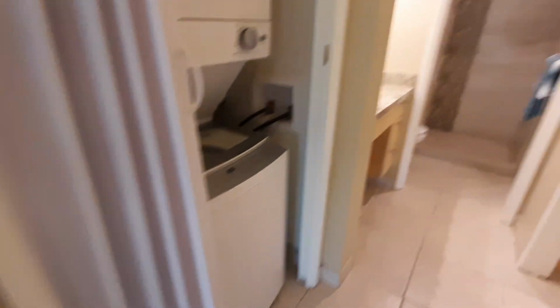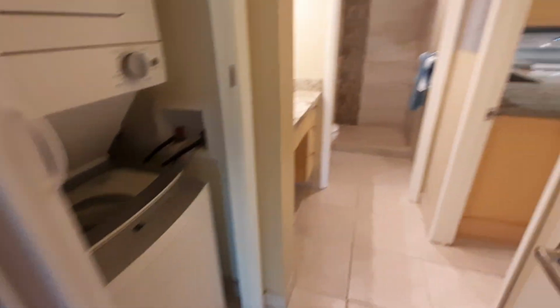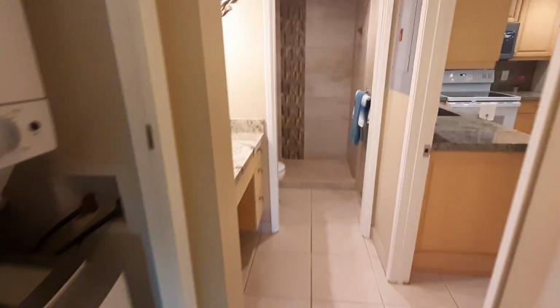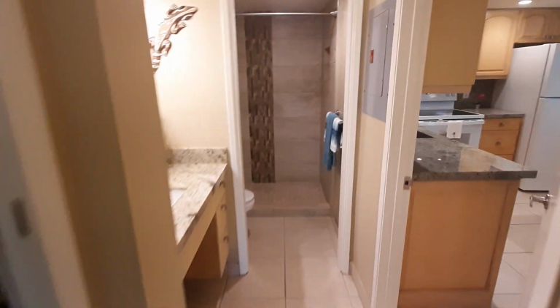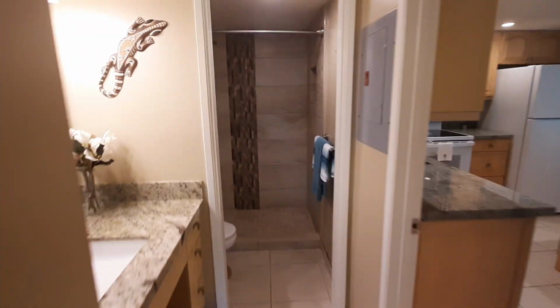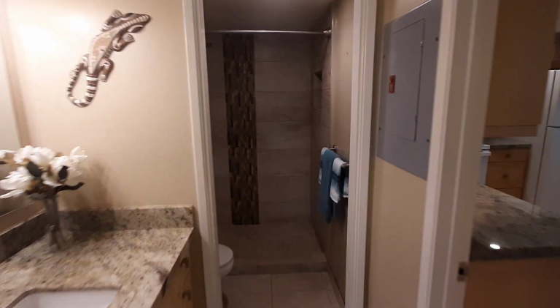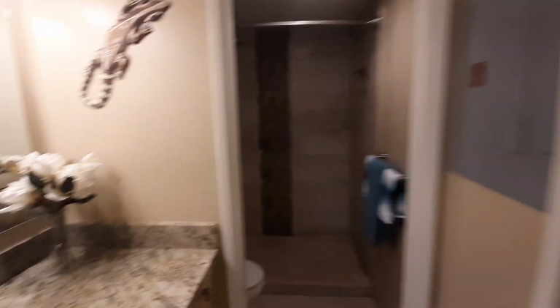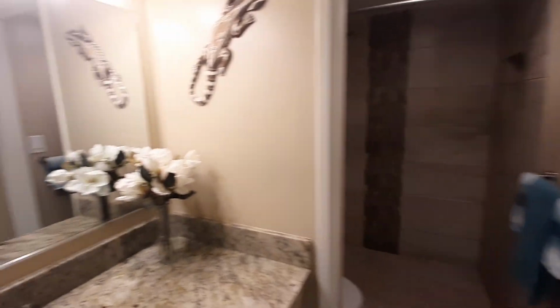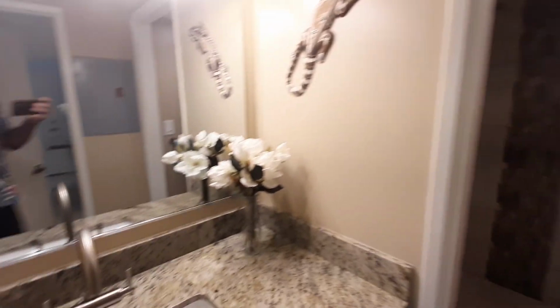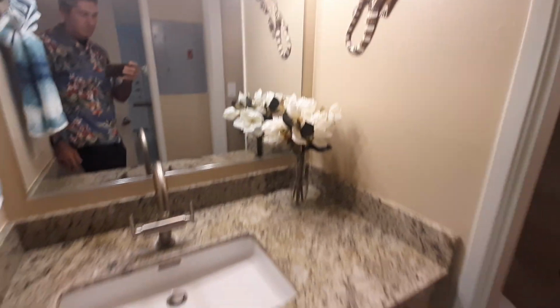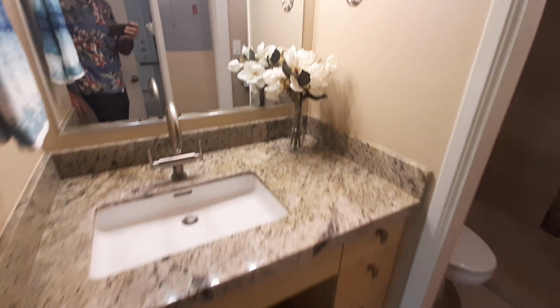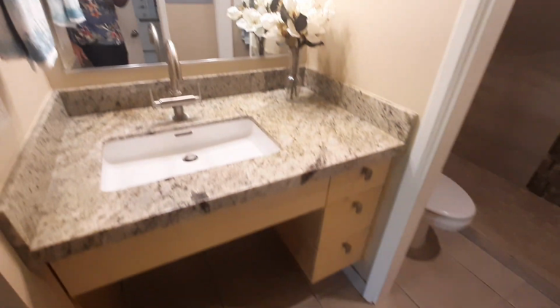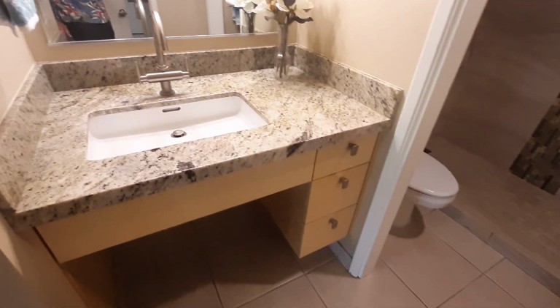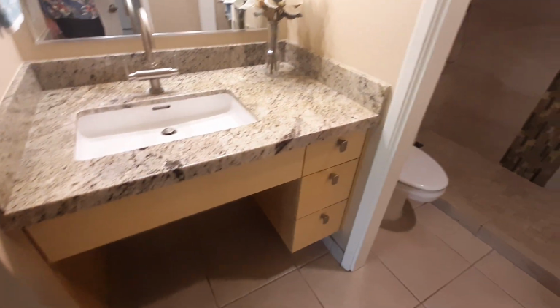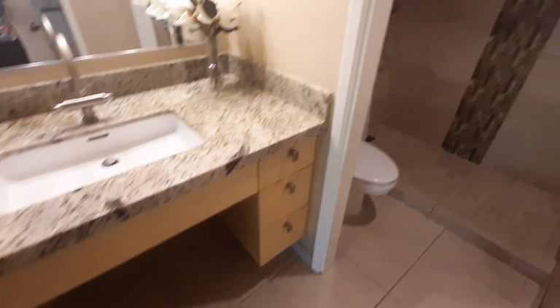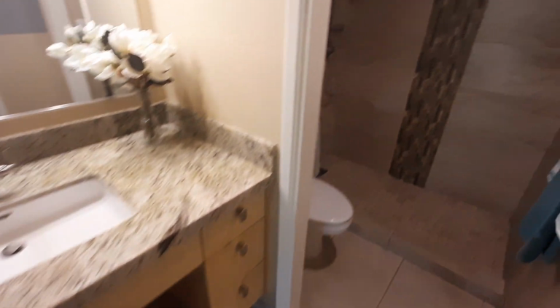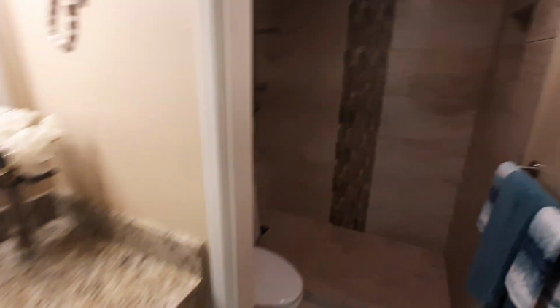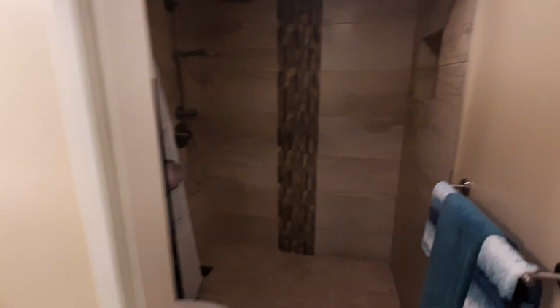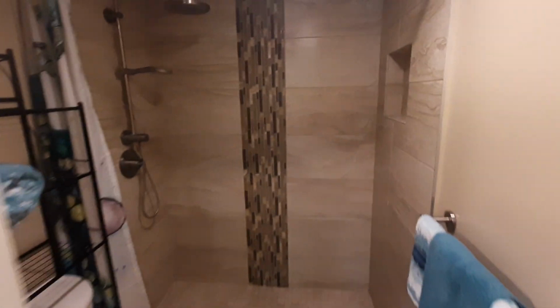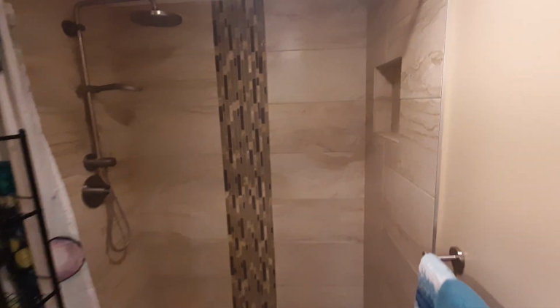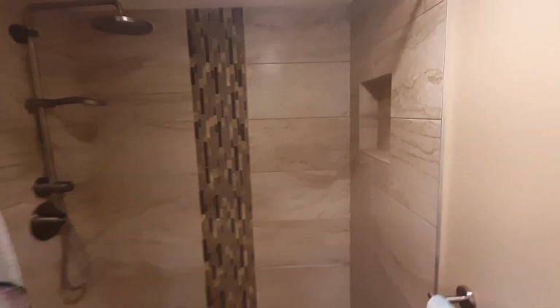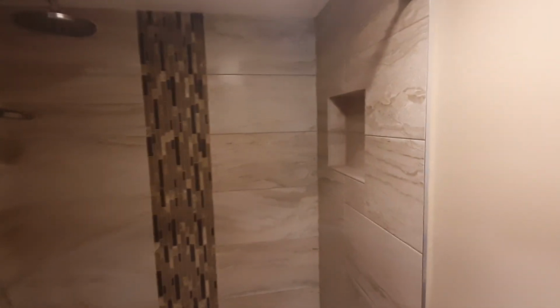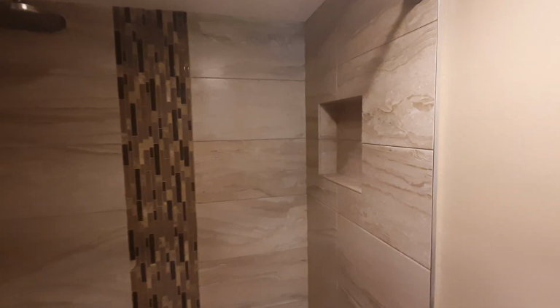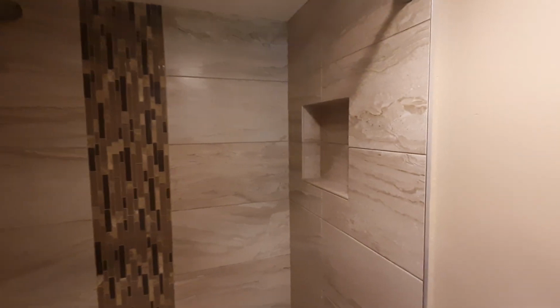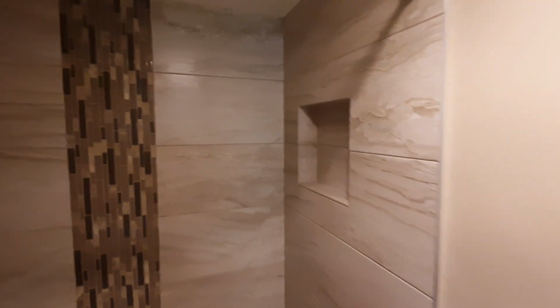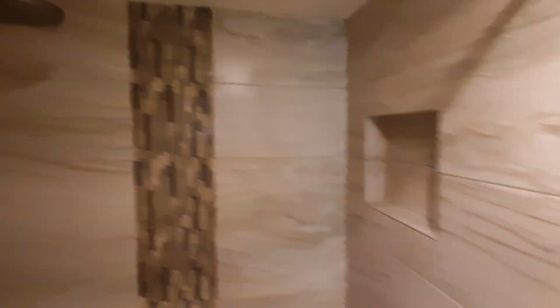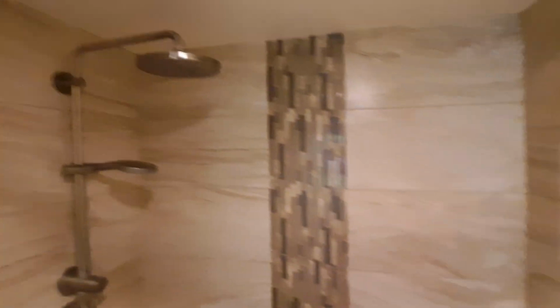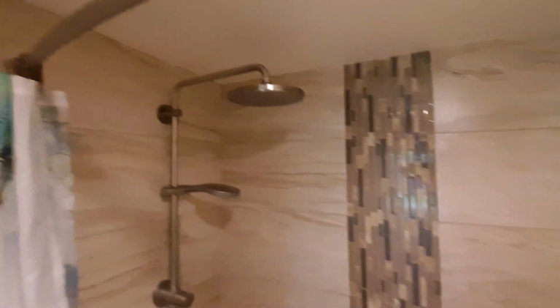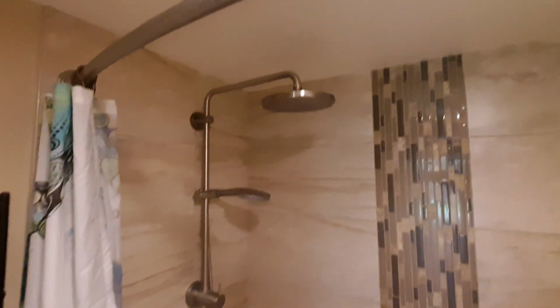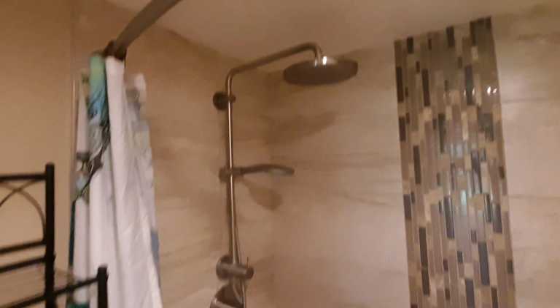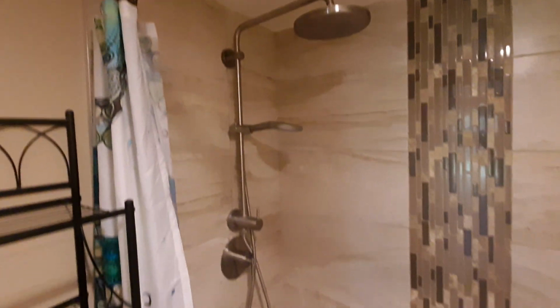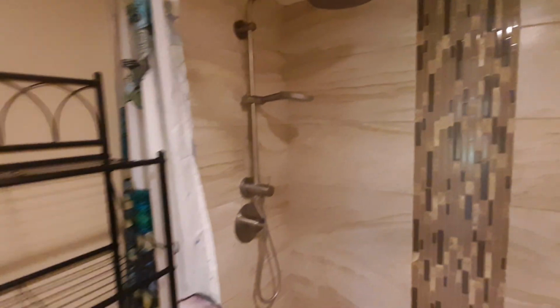Stackable washer and dryer. Nice tile work, and a nice fixture in the bathroom.